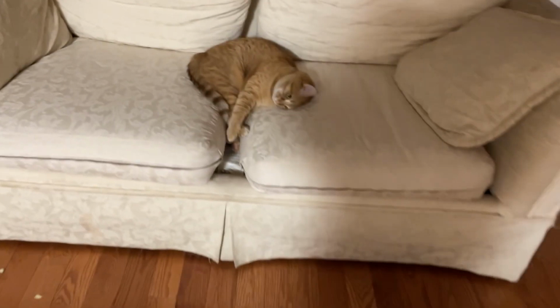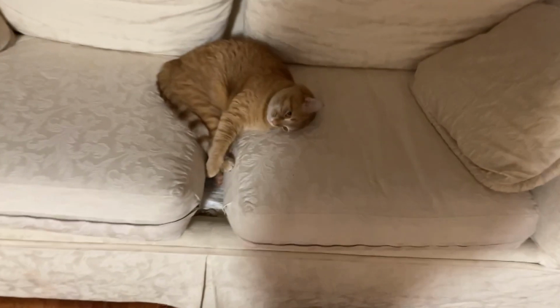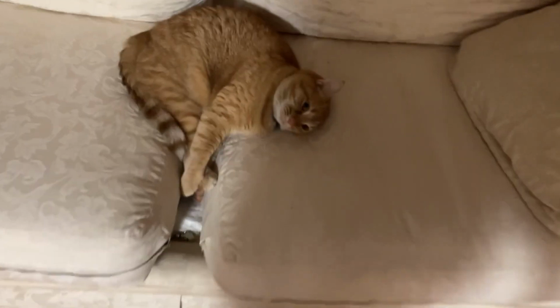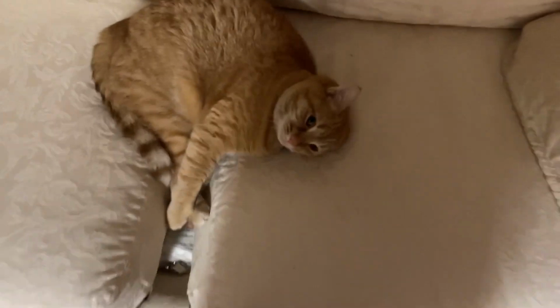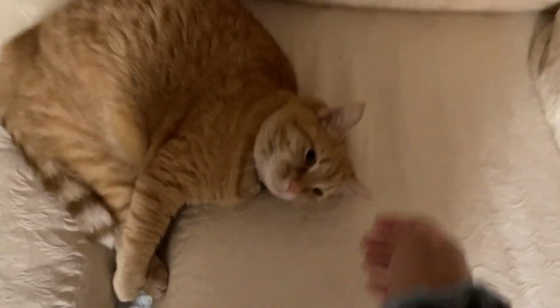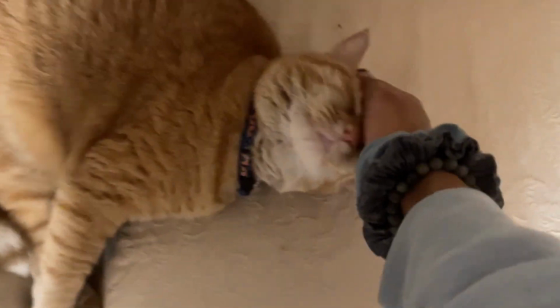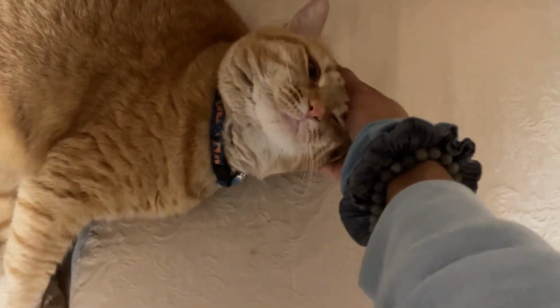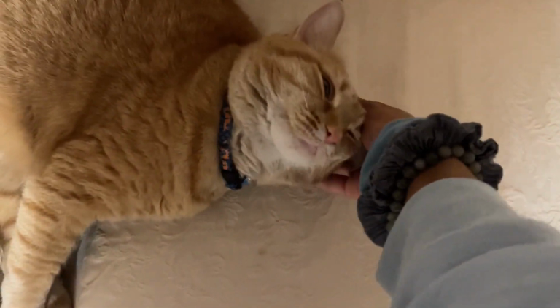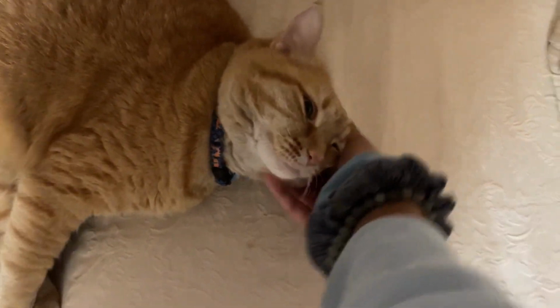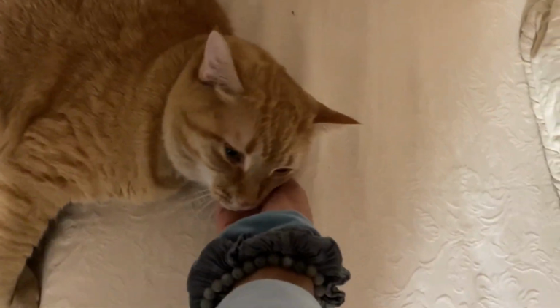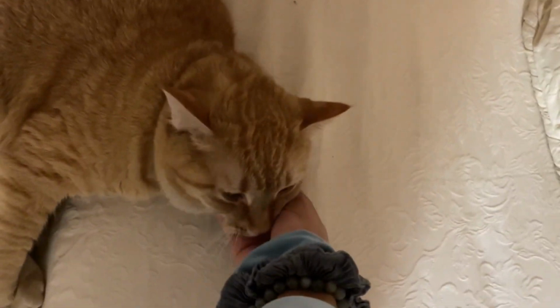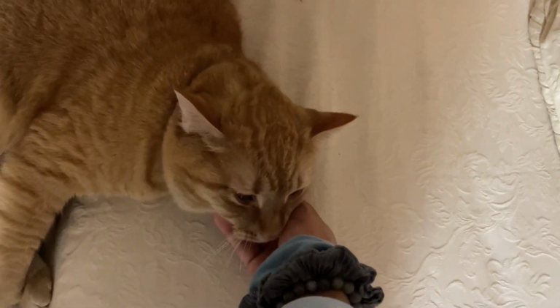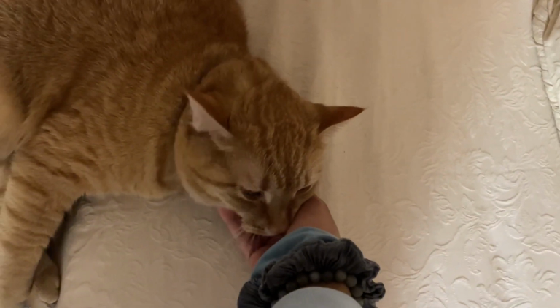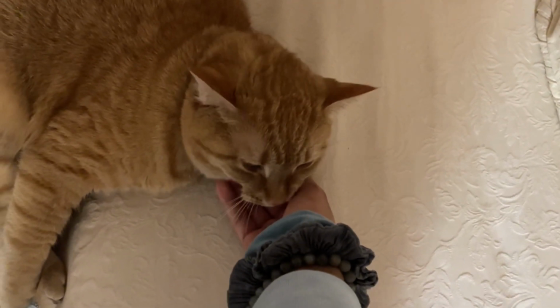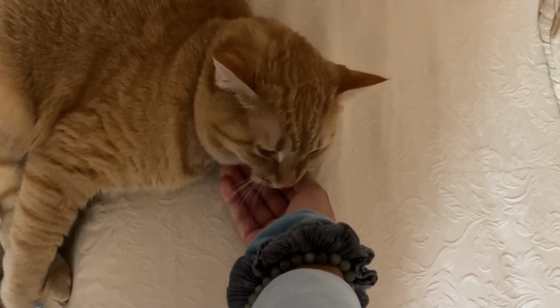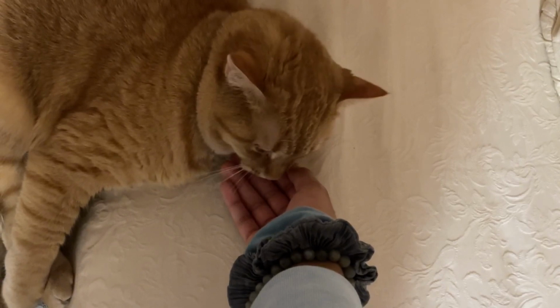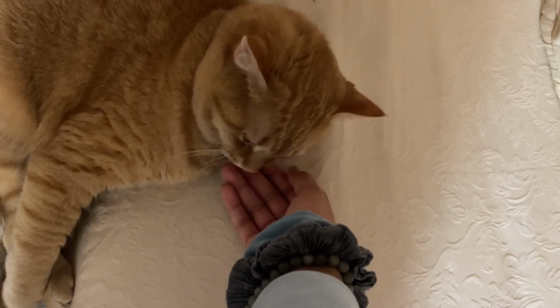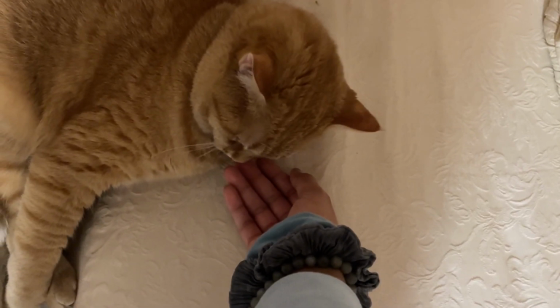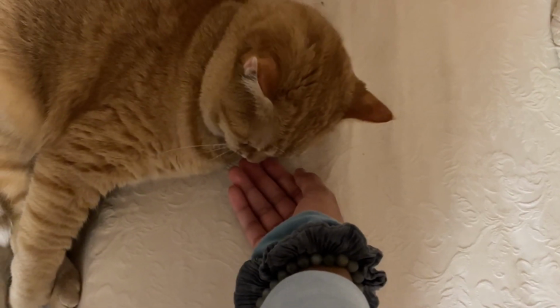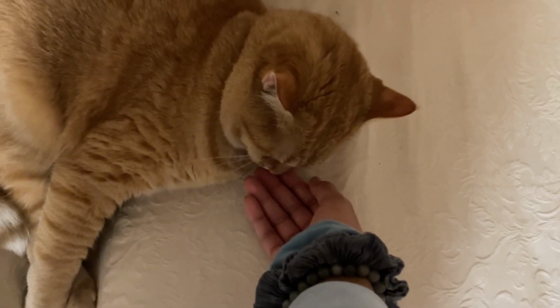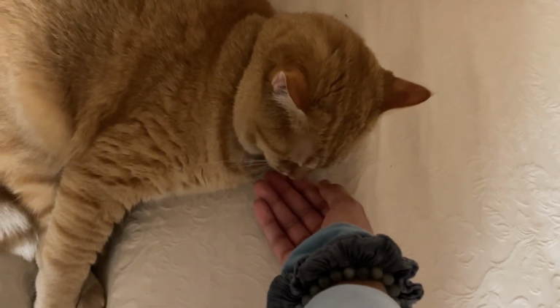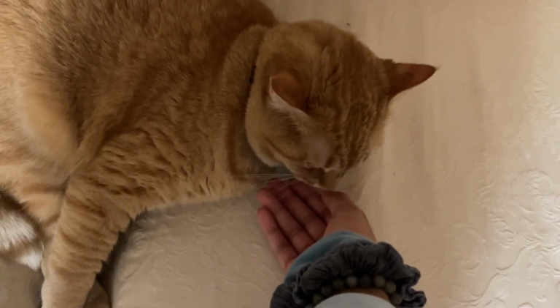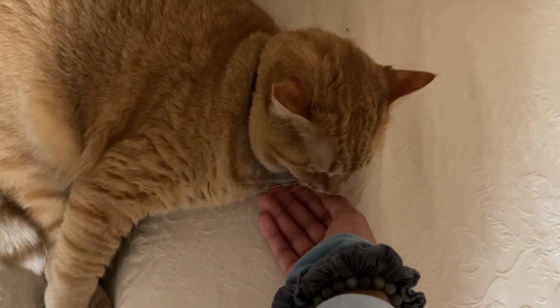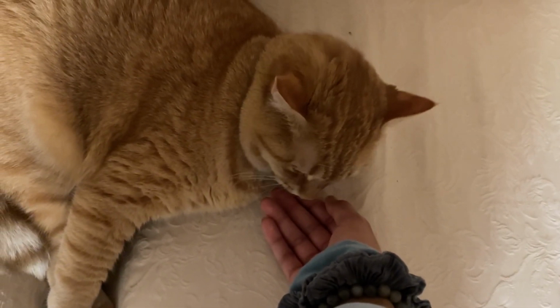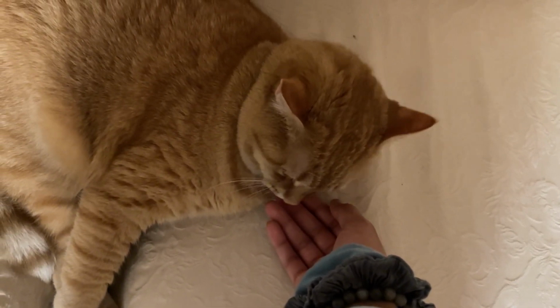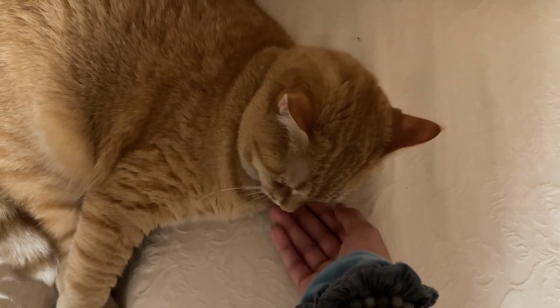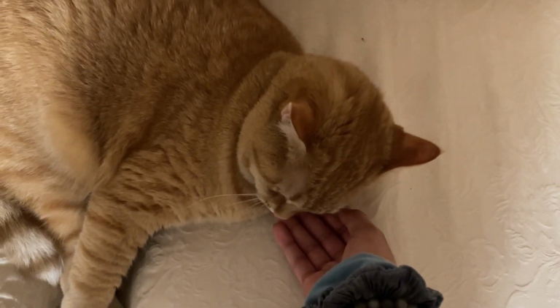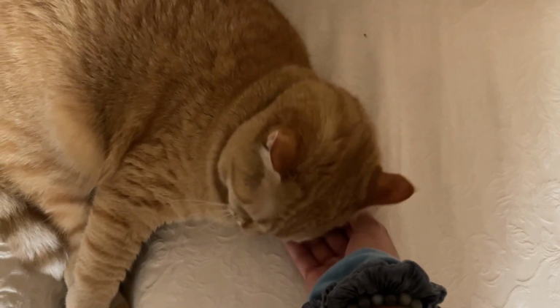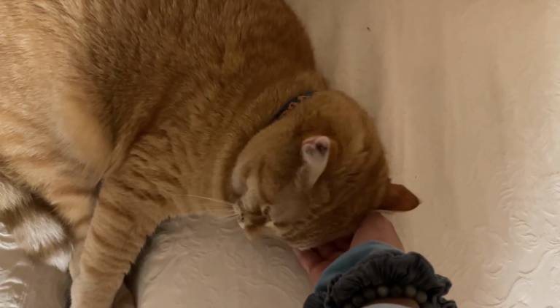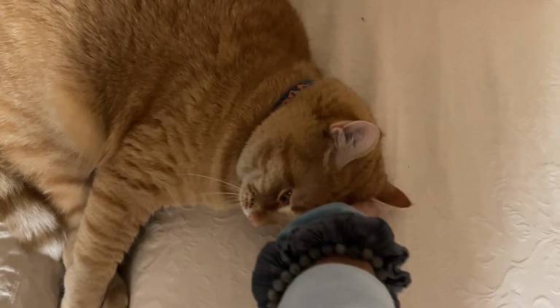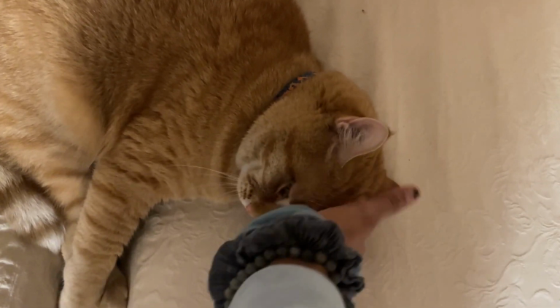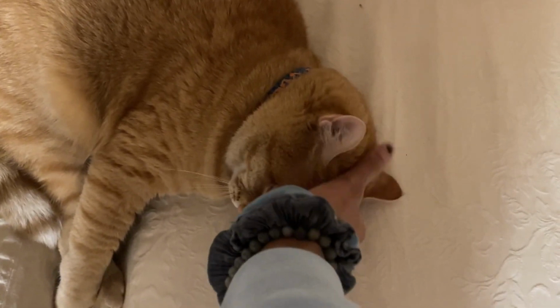Hello fuzzy baby! Hi Bibi! You sniffed me real hard for someone you know — I helped raise you for two years. Oh baby.